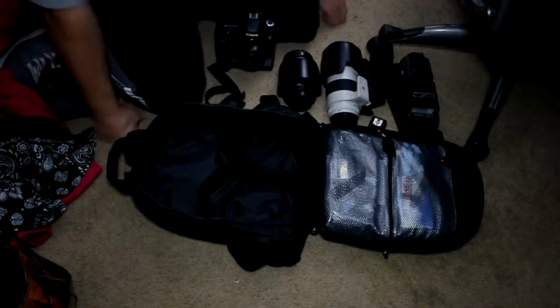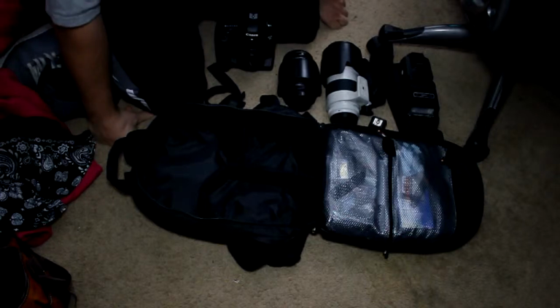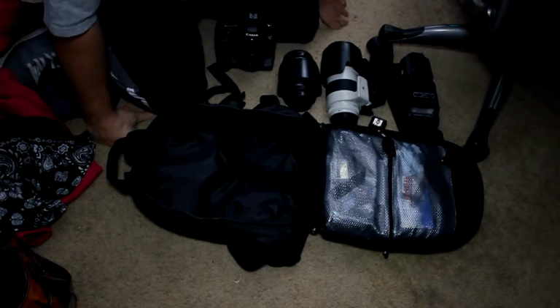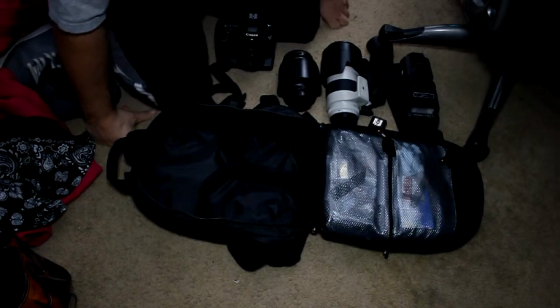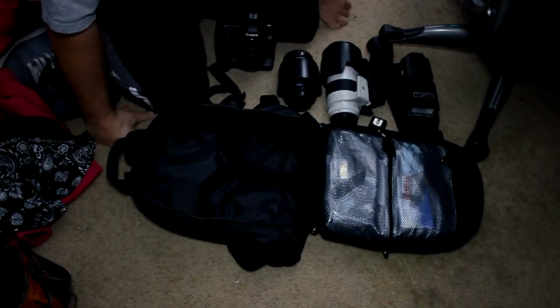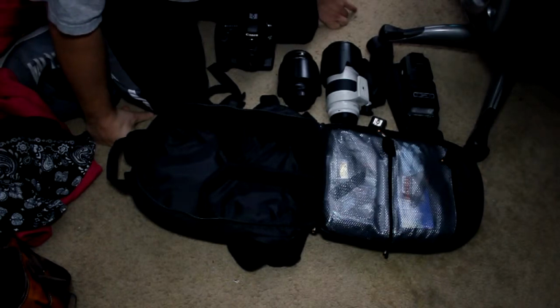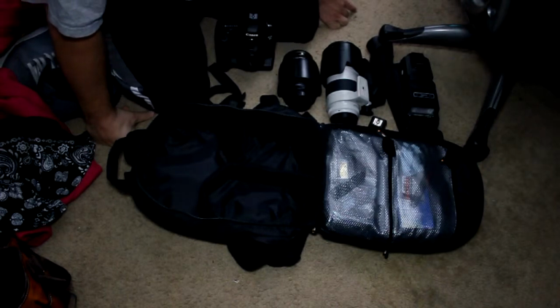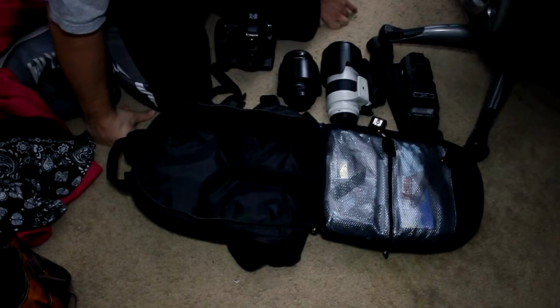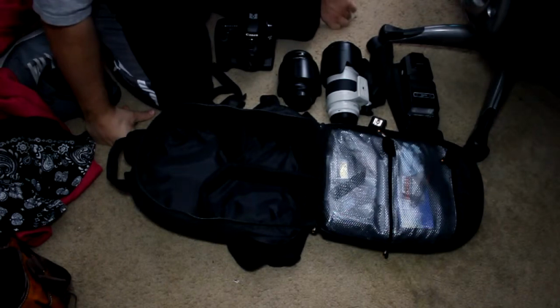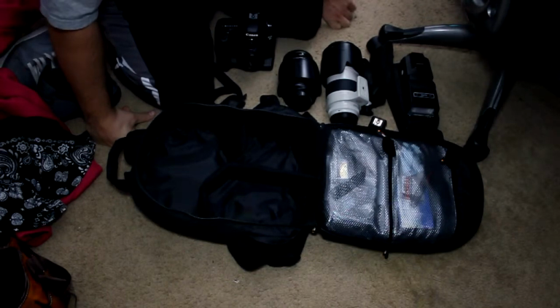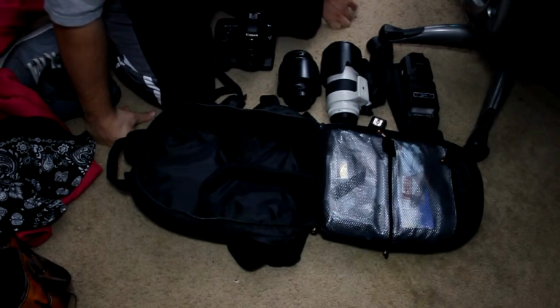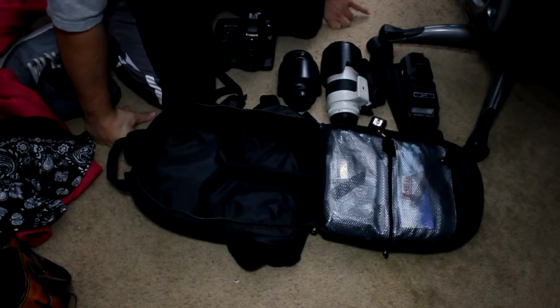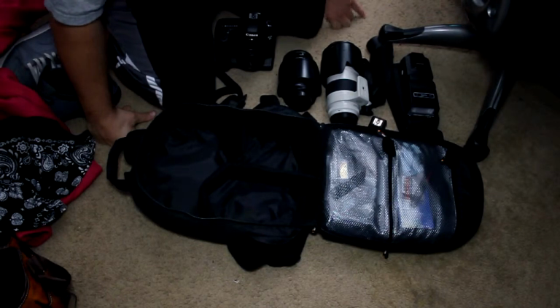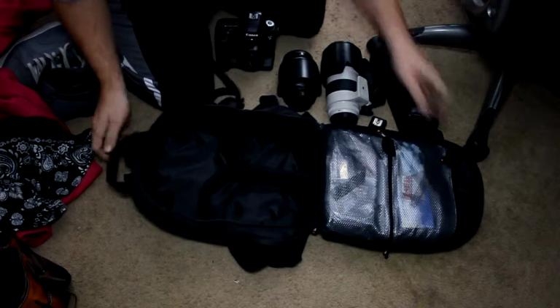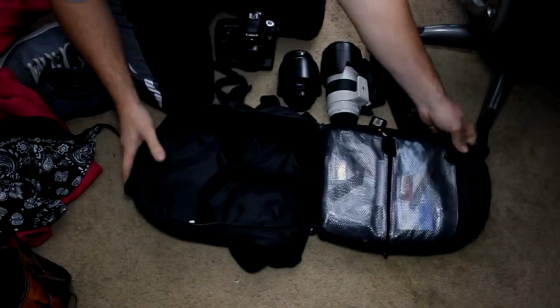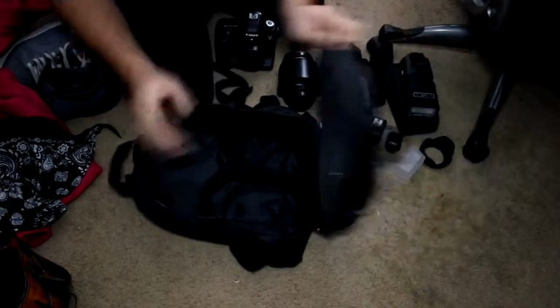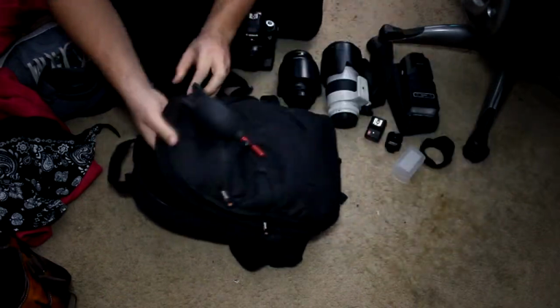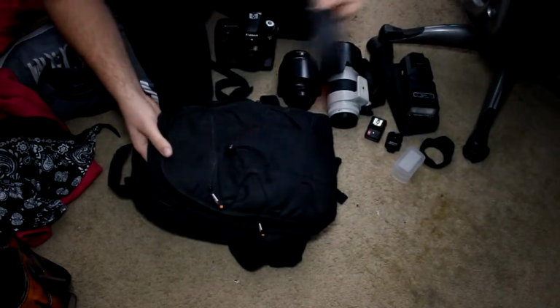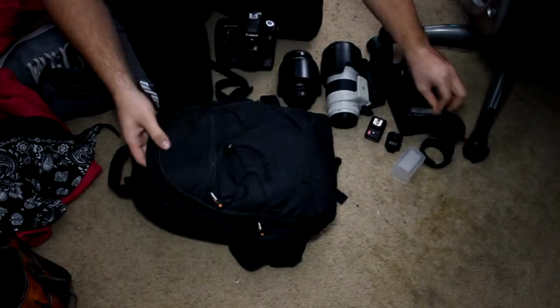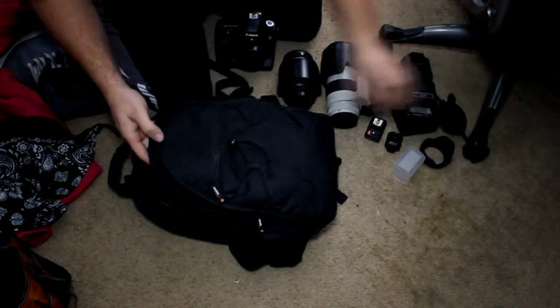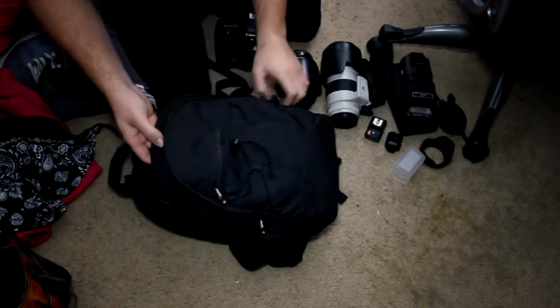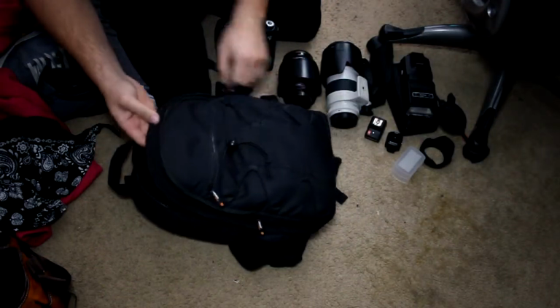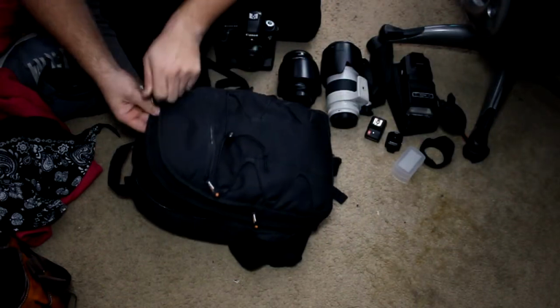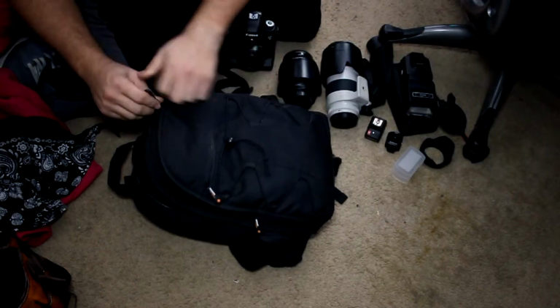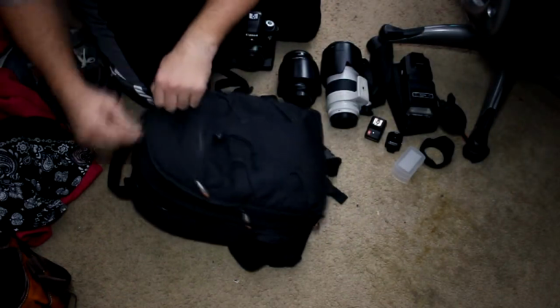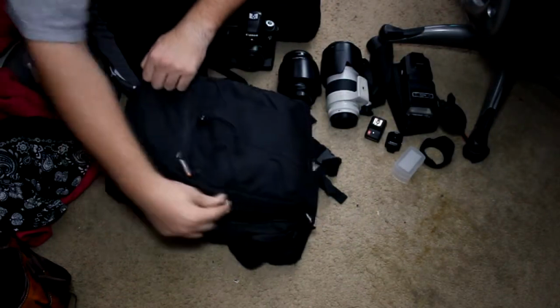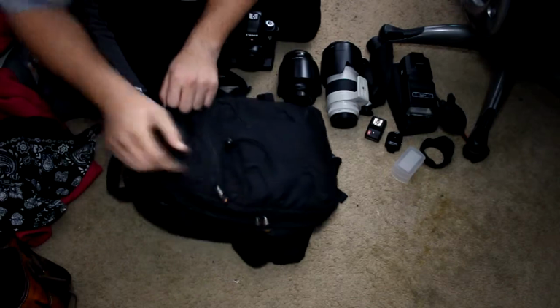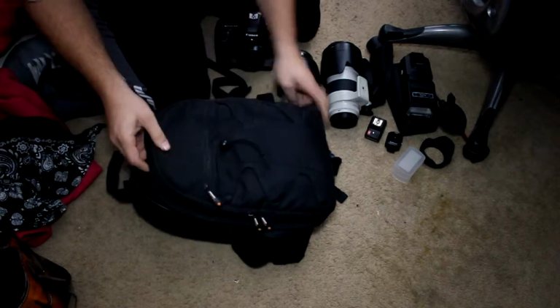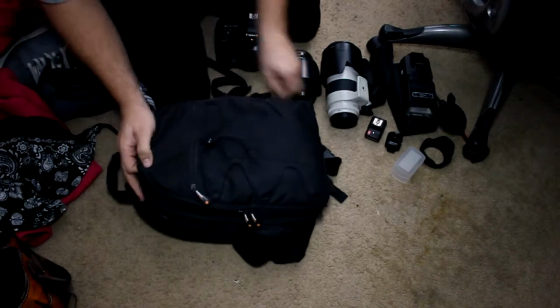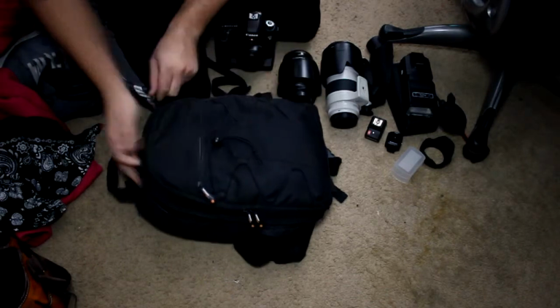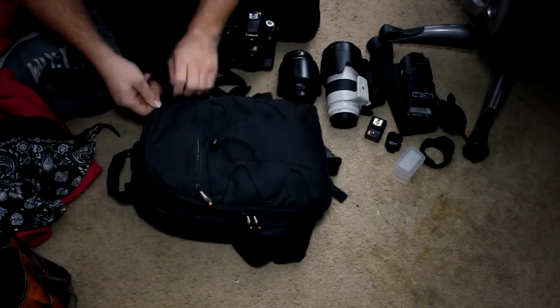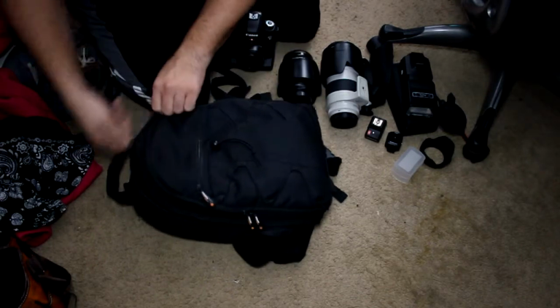Dorian Pentaglue here from DorianPentaglue.com, and today I'm going to be doing a review on my Amazon Basics bag. The Amazon Basics bag is about a $30 bag. I'll put the link in the description where you can get one today.